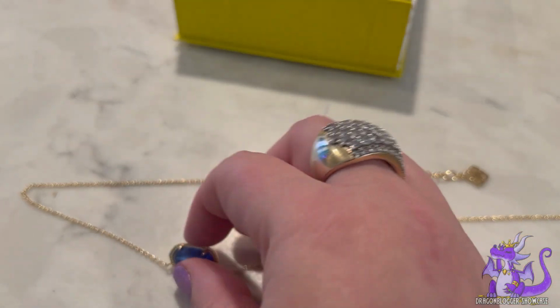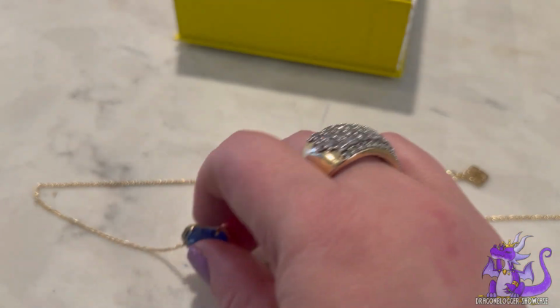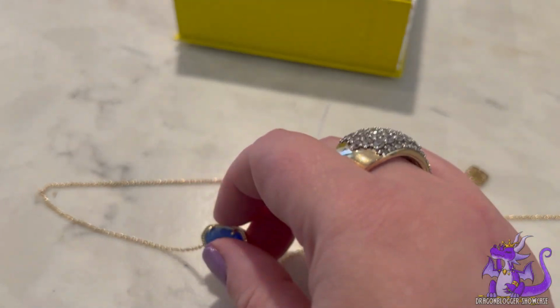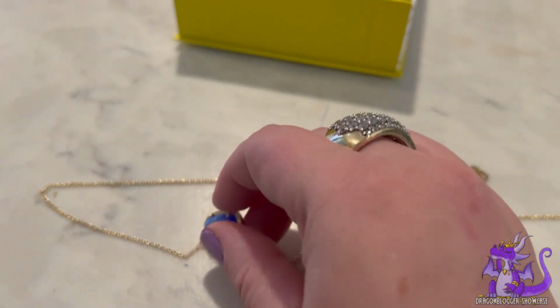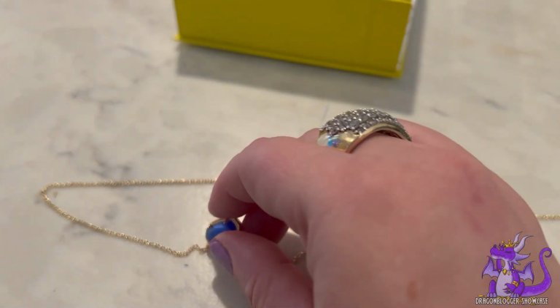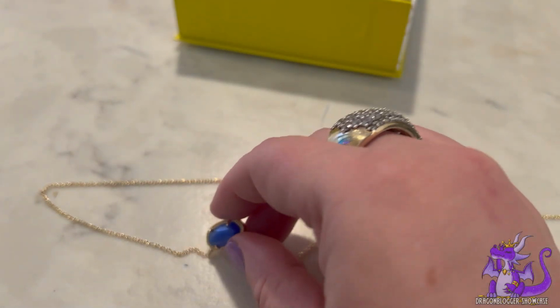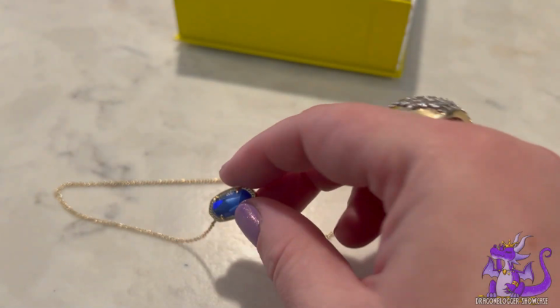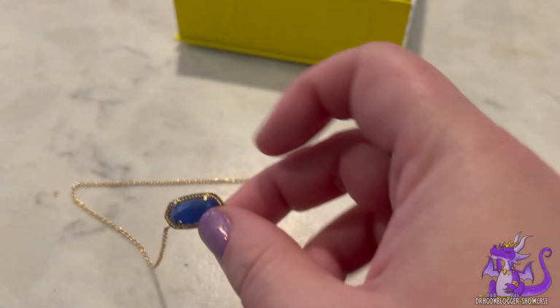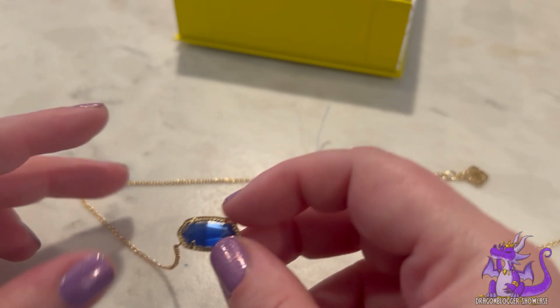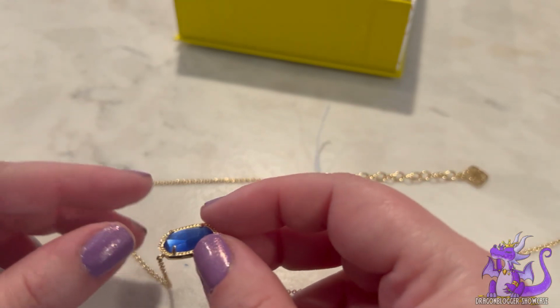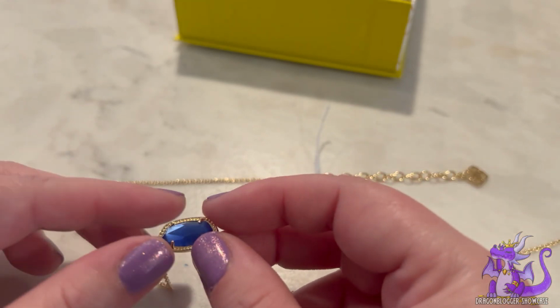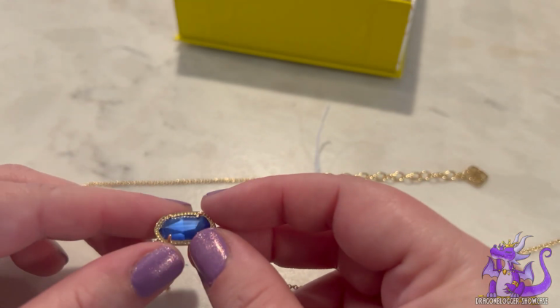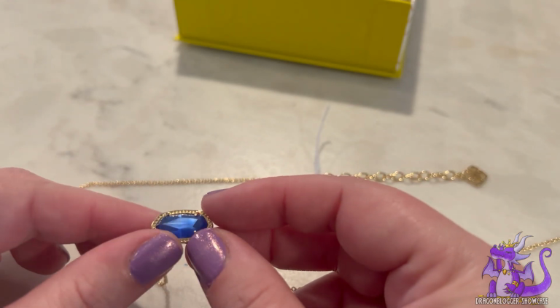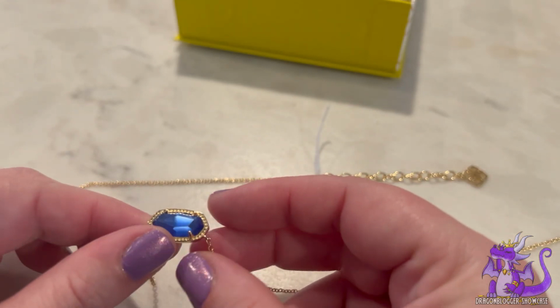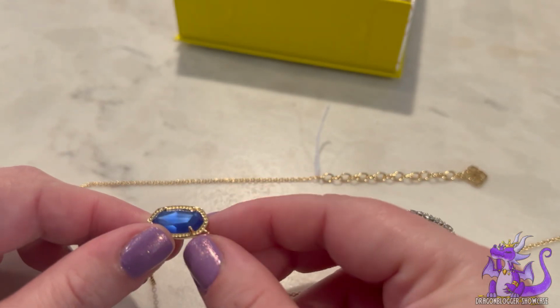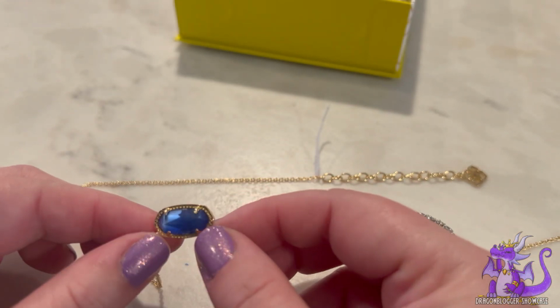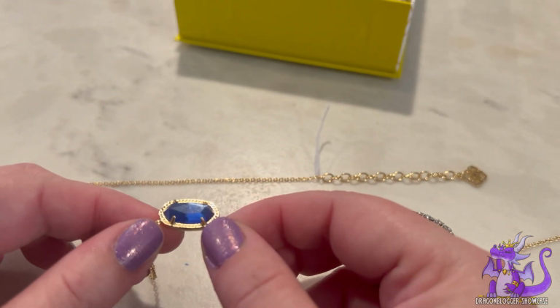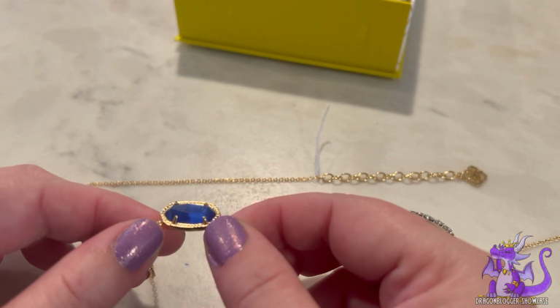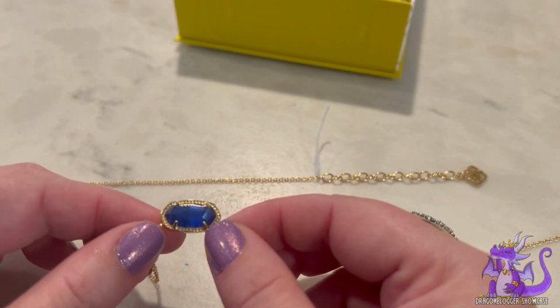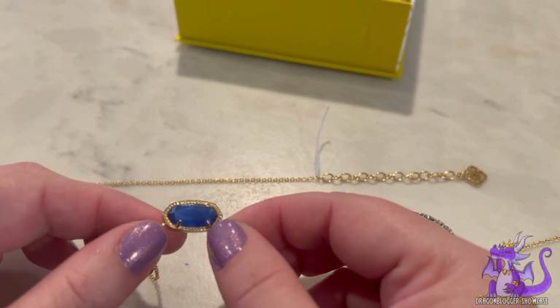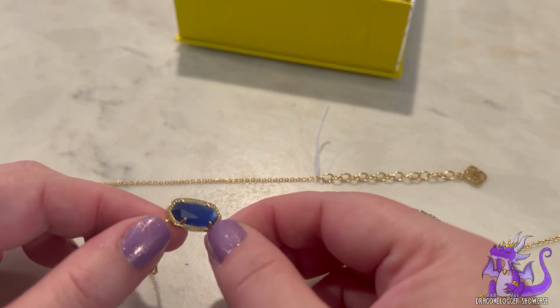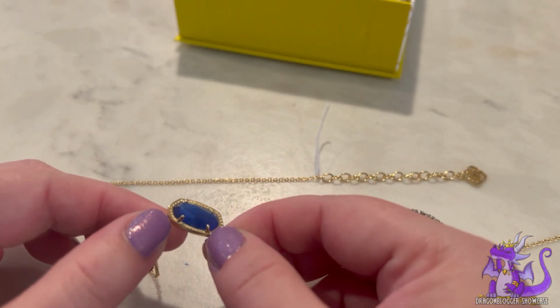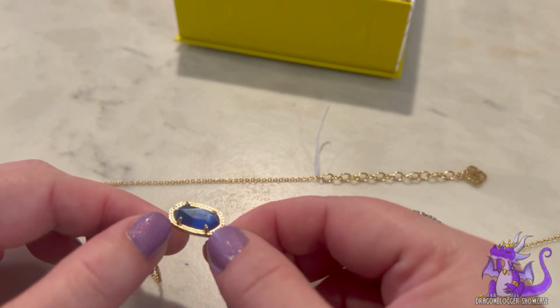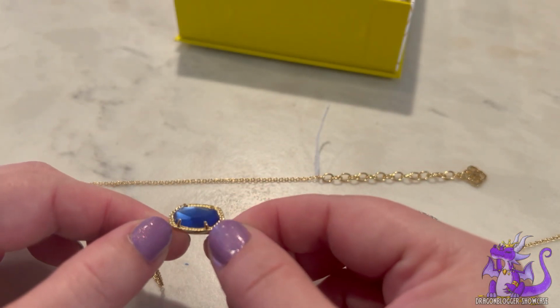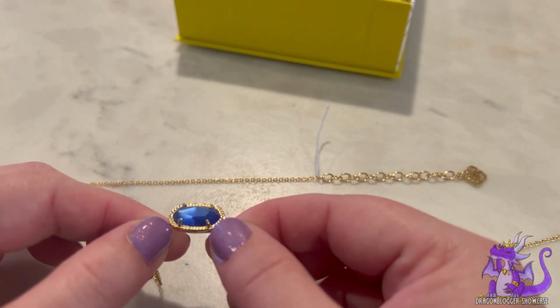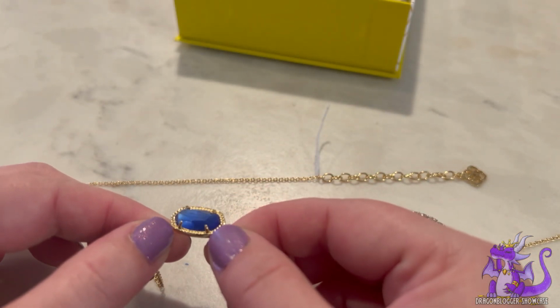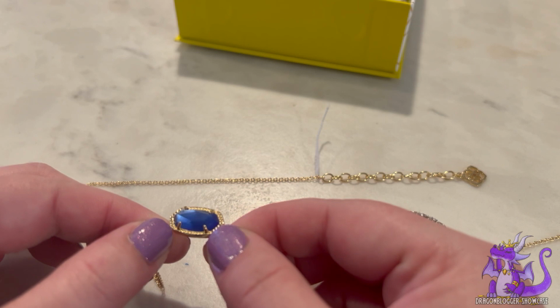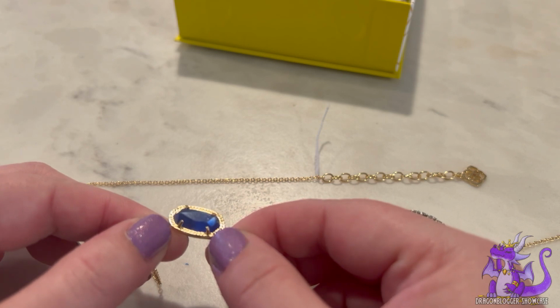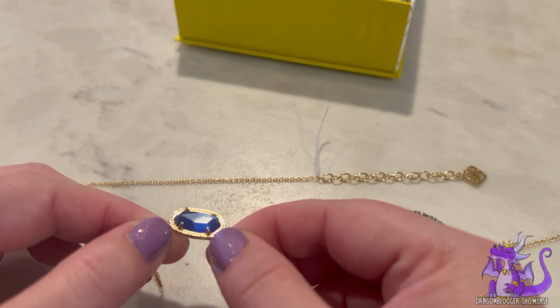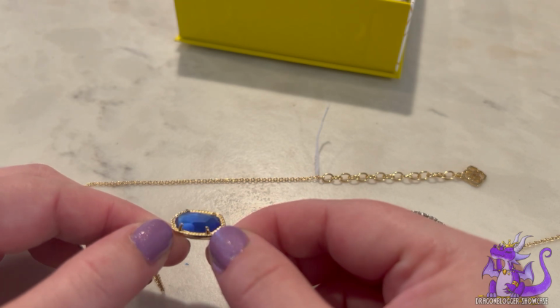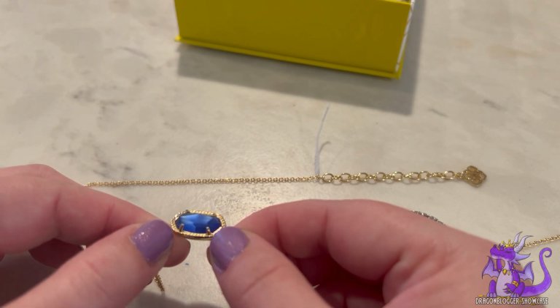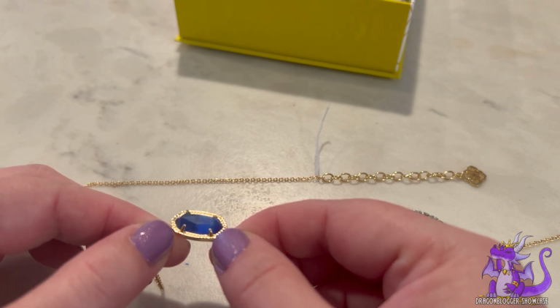You can see the stone is cobalt blue, but it has that chatoyancy when you move it — like a cat's eye.